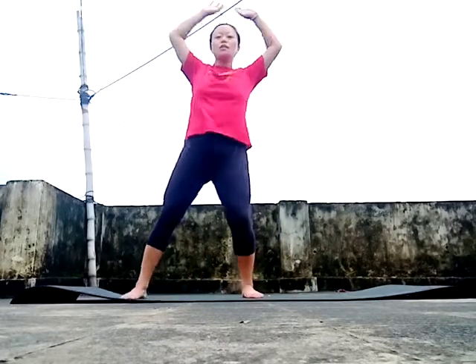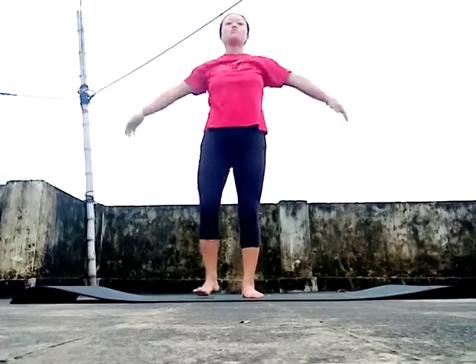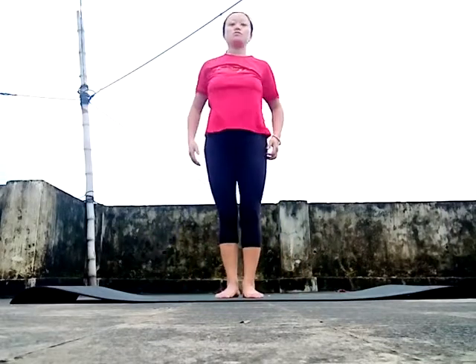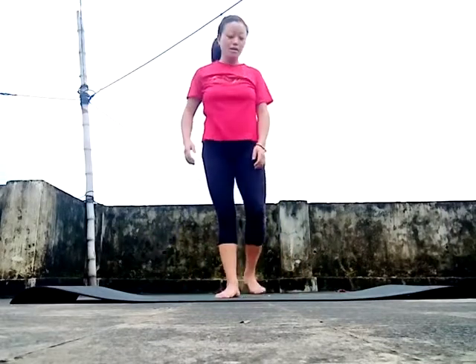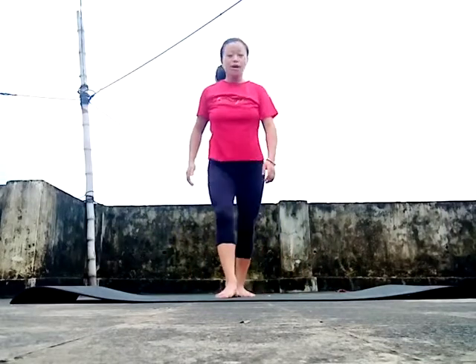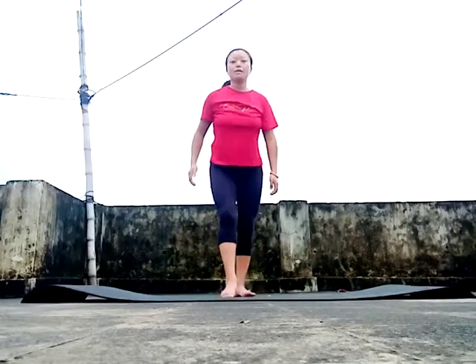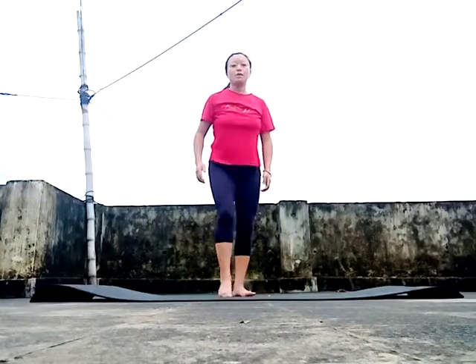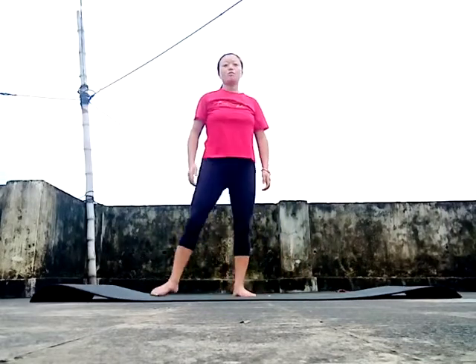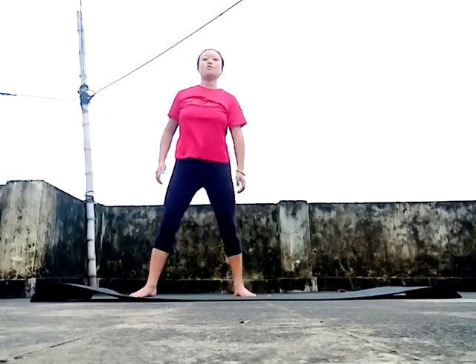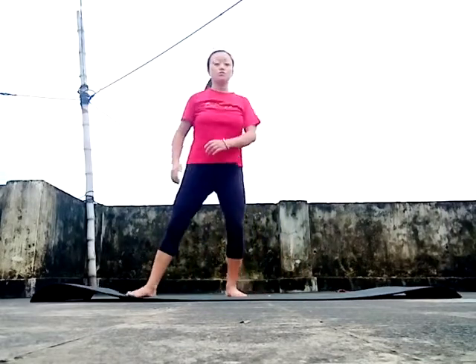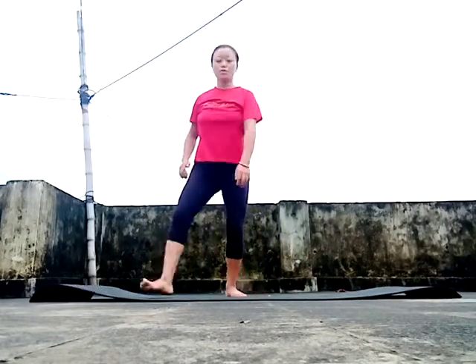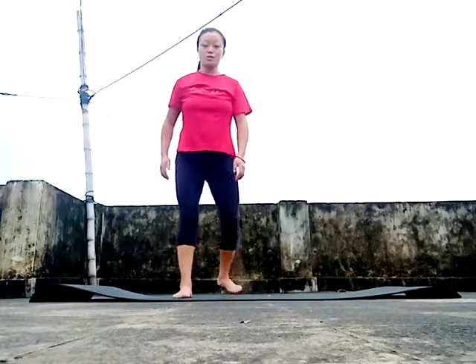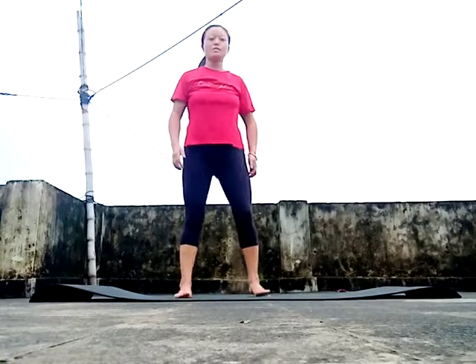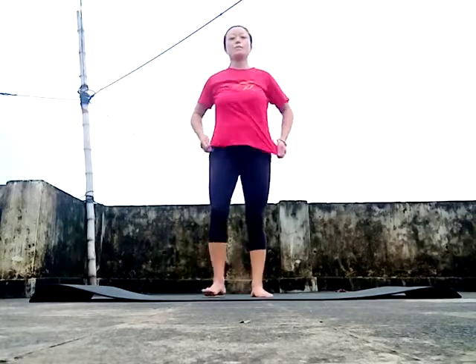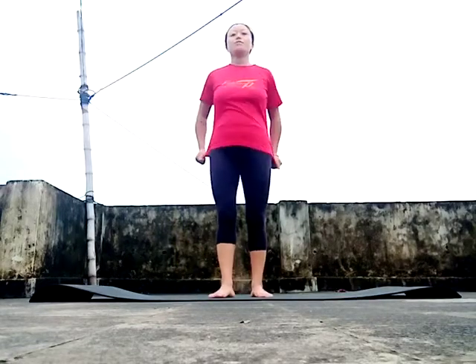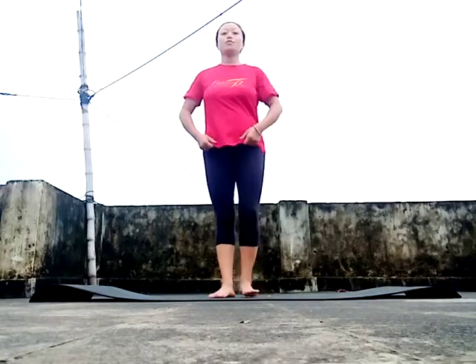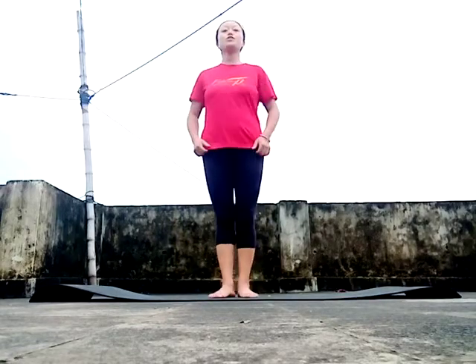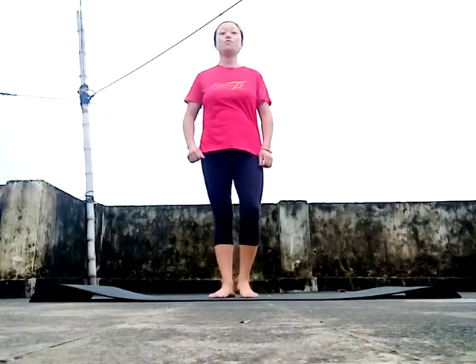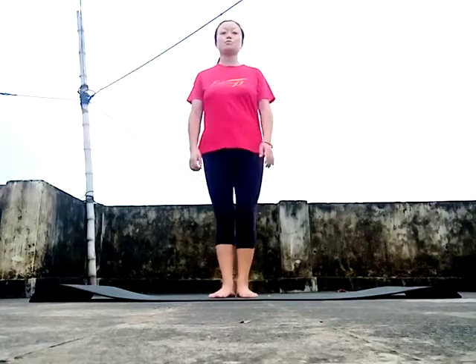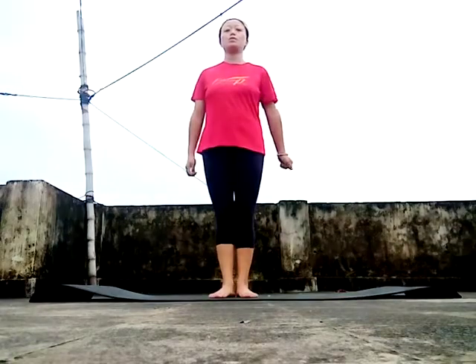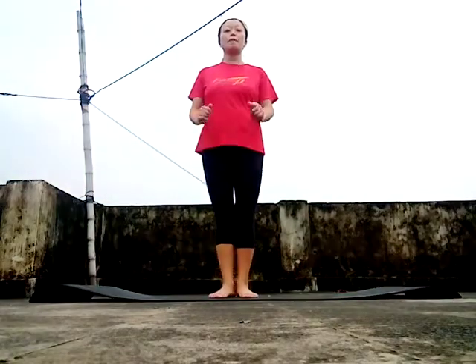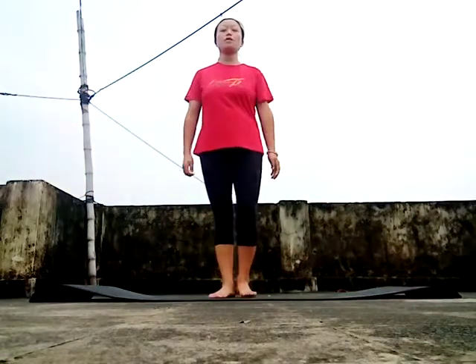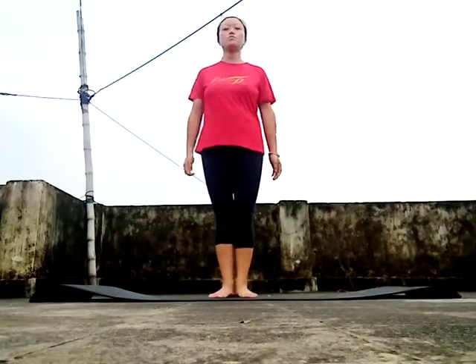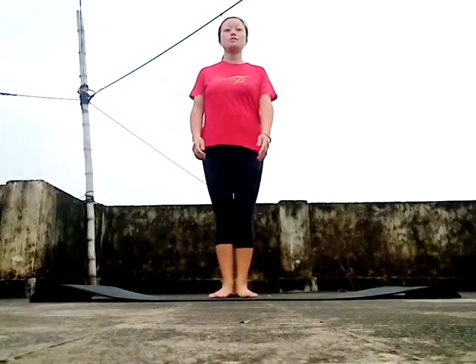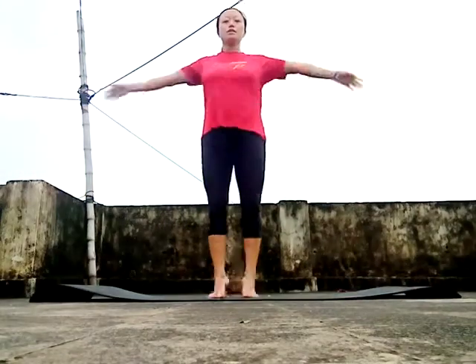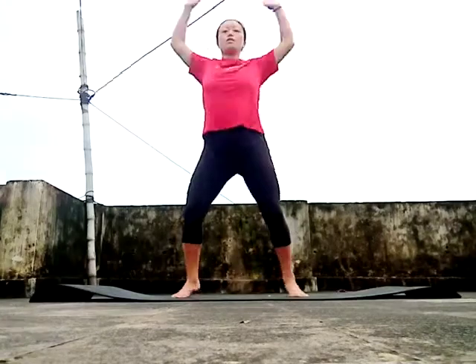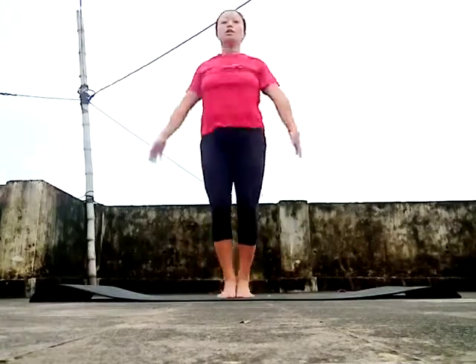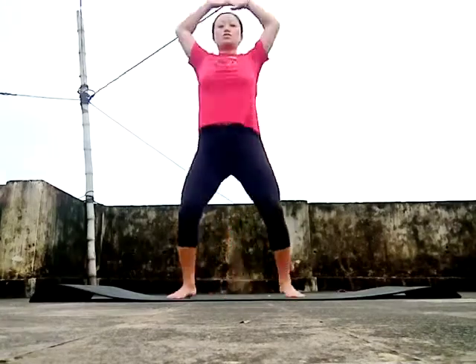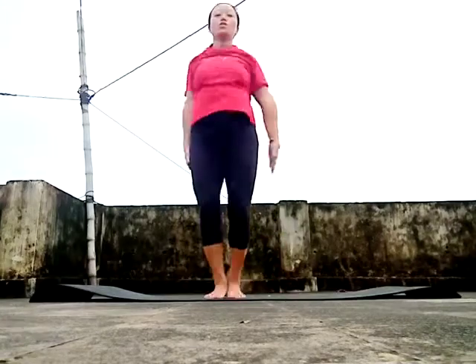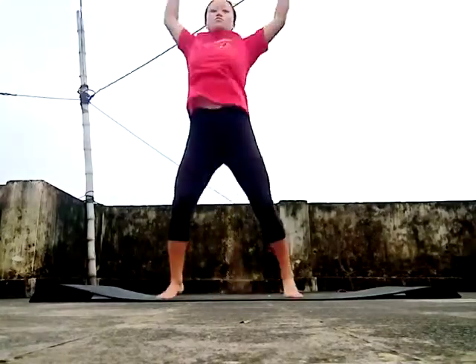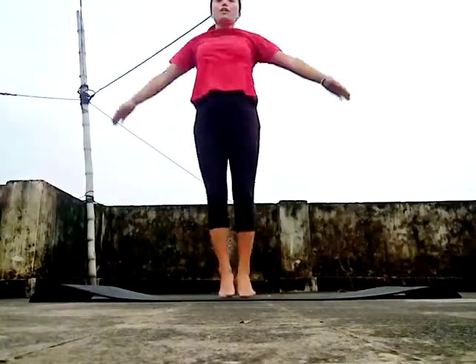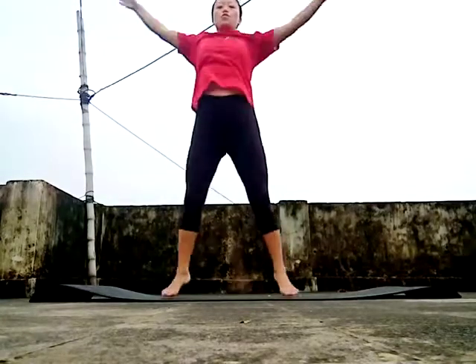Let's go for the first exercise in the sitting position. 40 times, come on, this side. 1, 2, 3, 4...